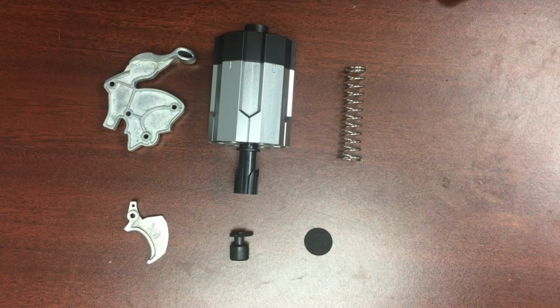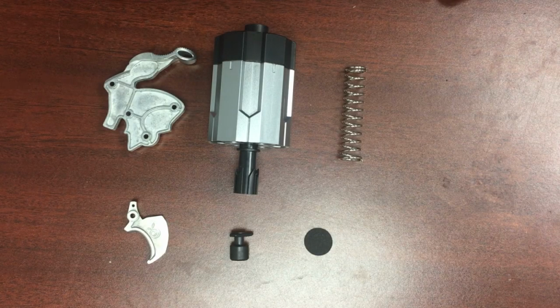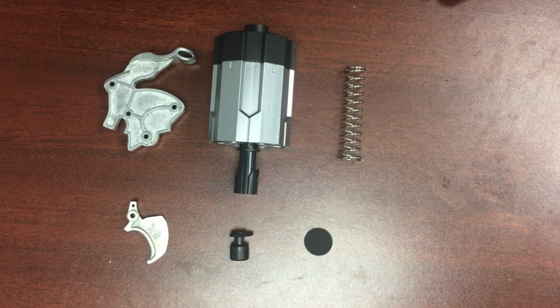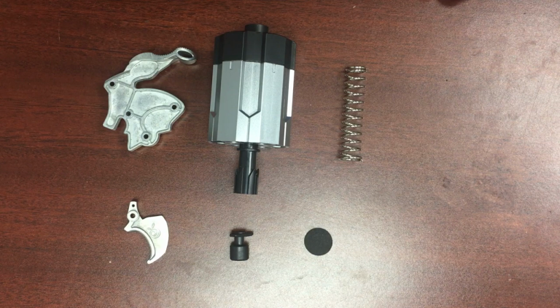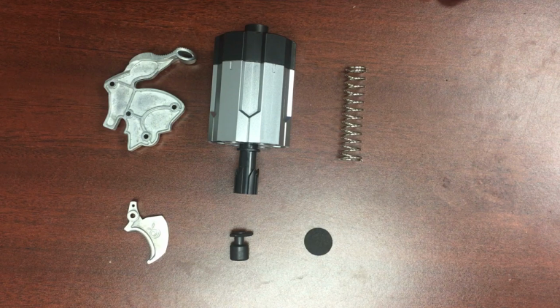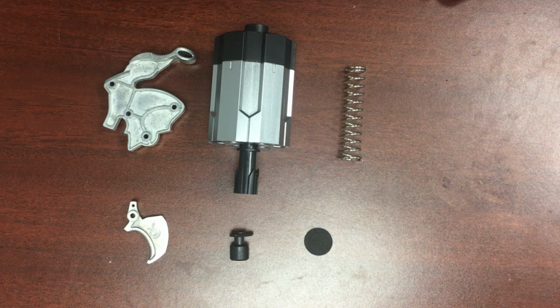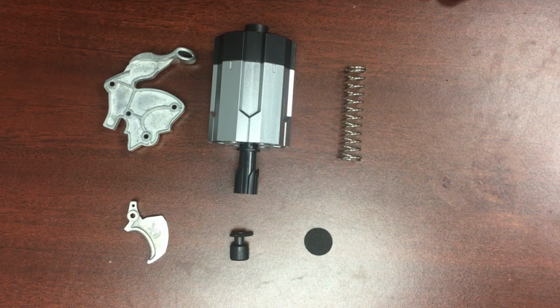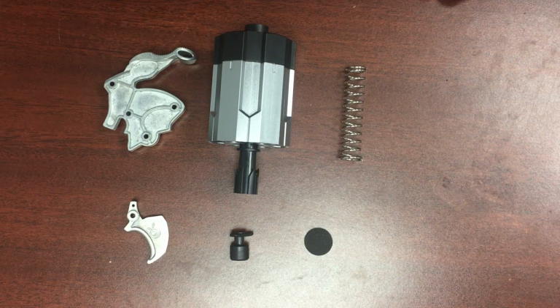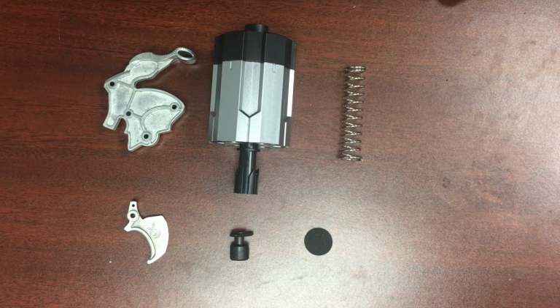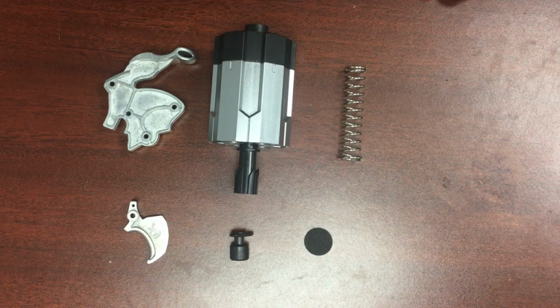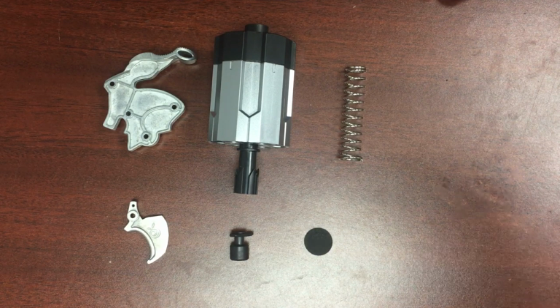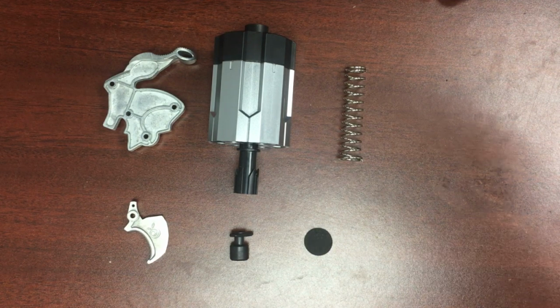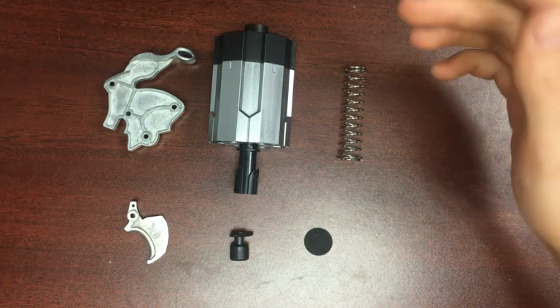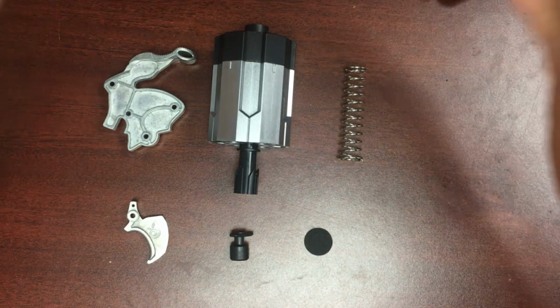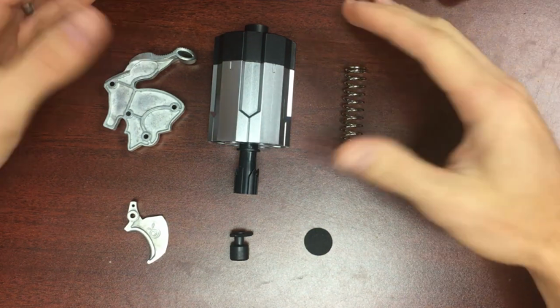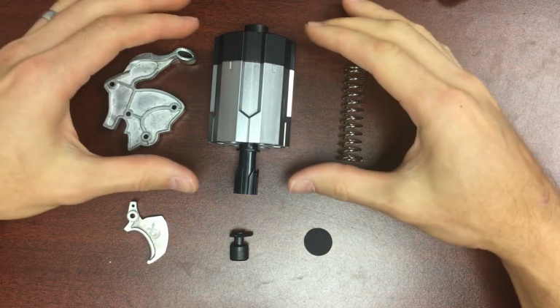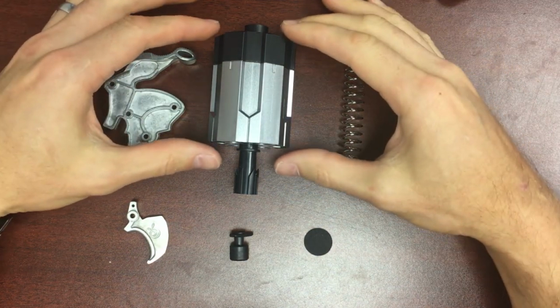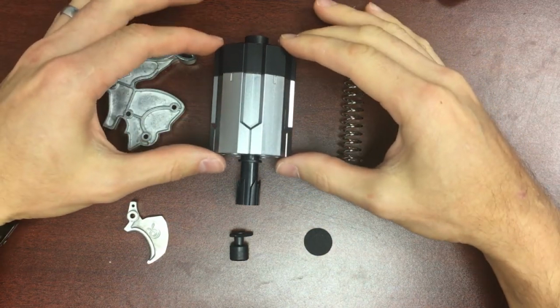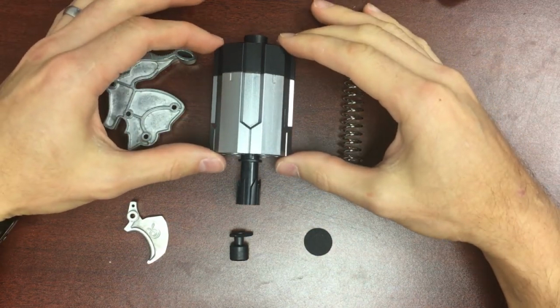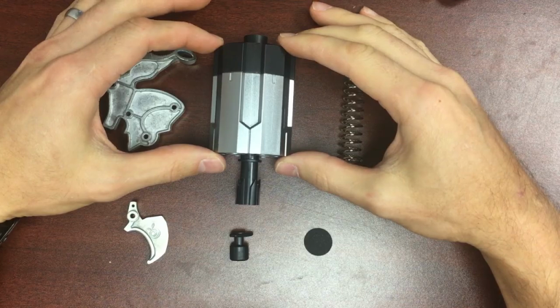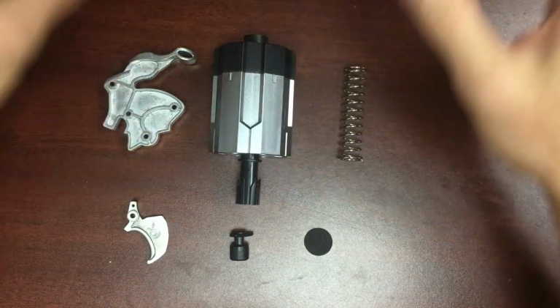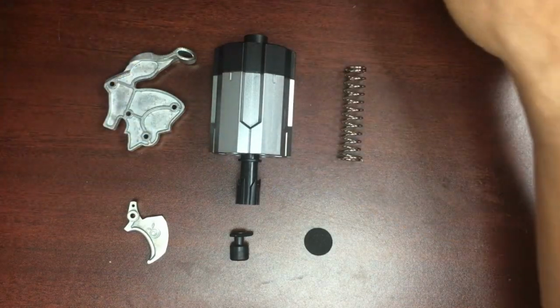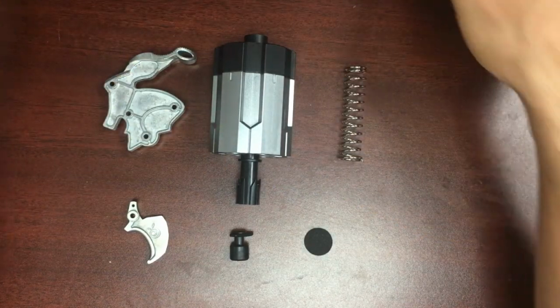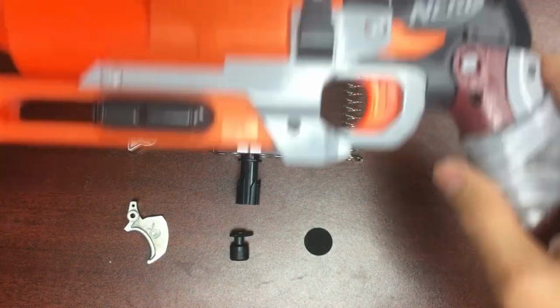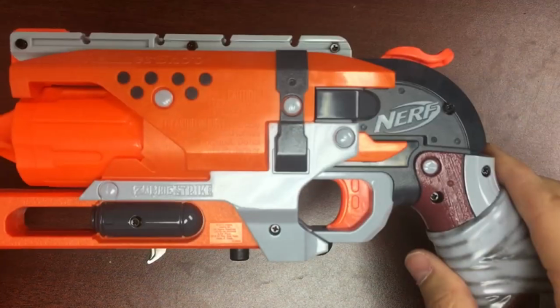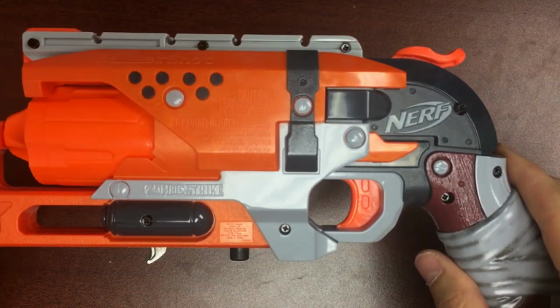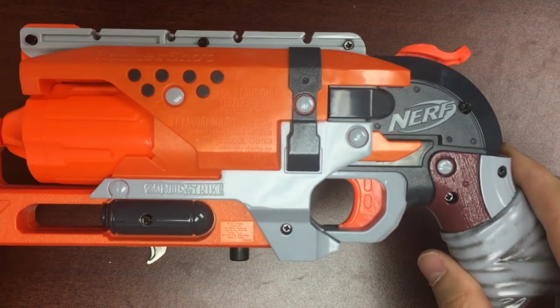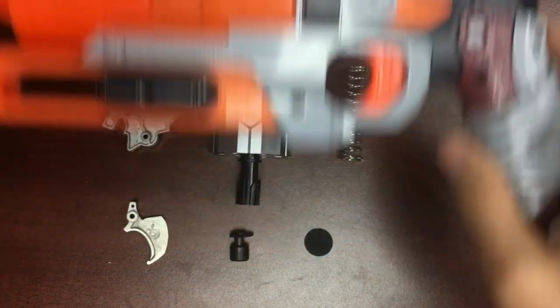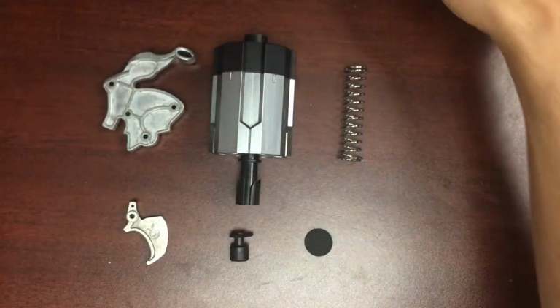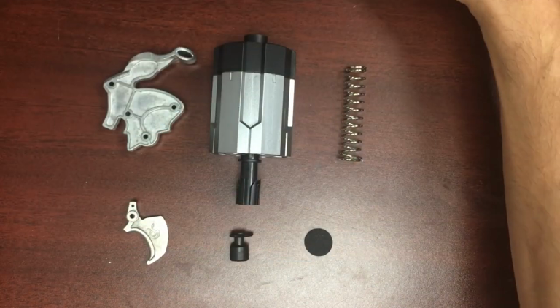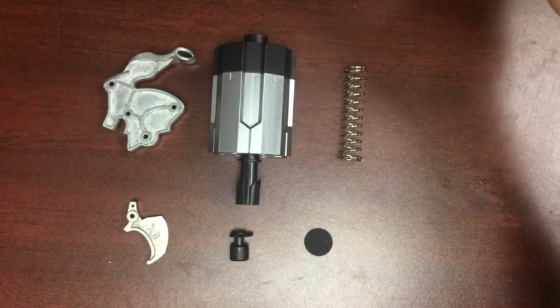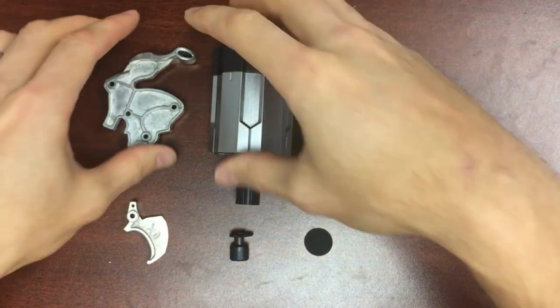Hi, I'm John with Orange Modworks, and in this video we are going to install the latest Hammershot kit into a Hammershot. Let's get started.